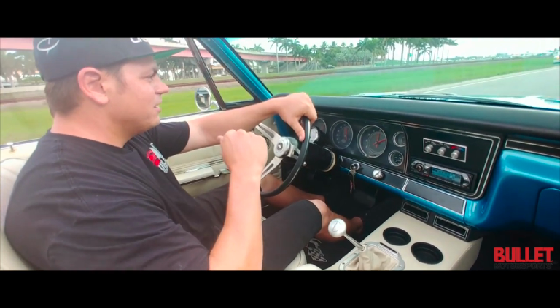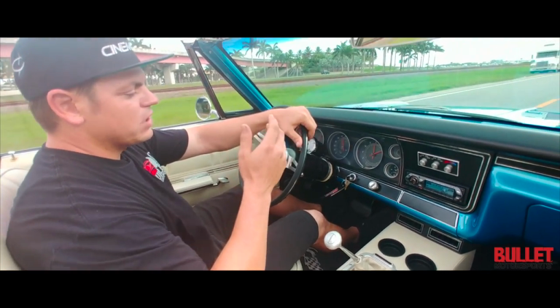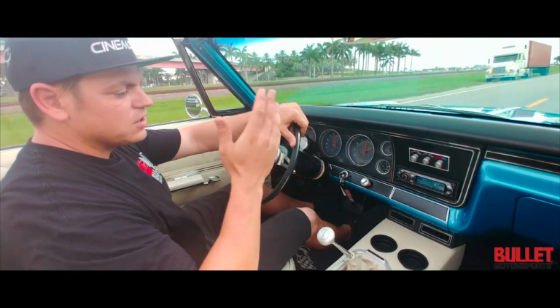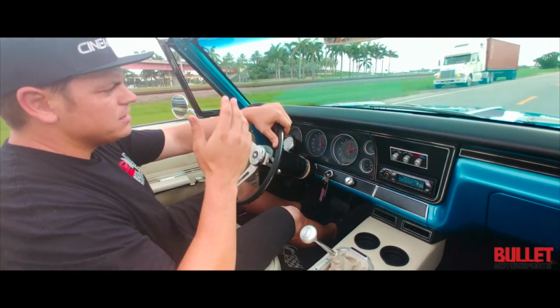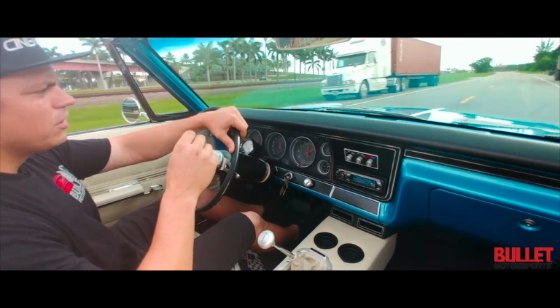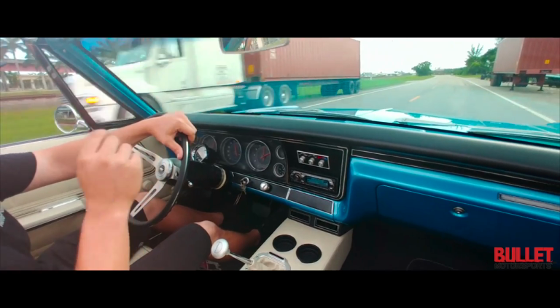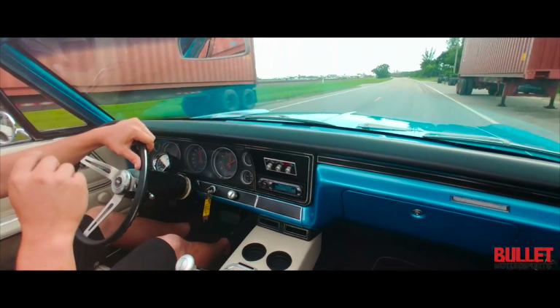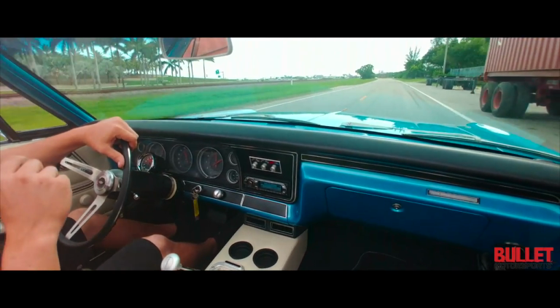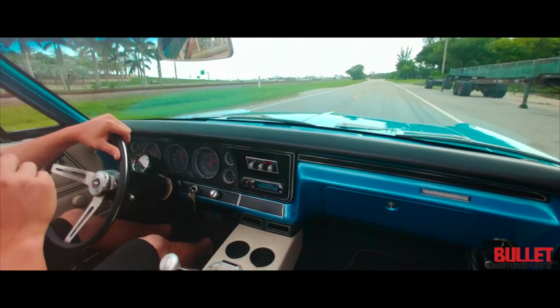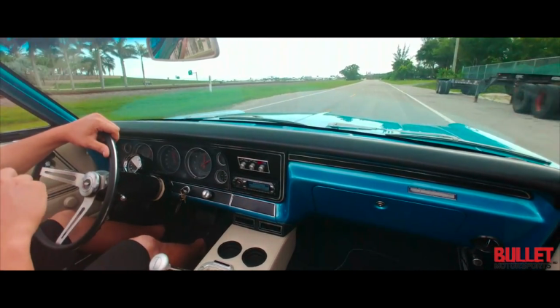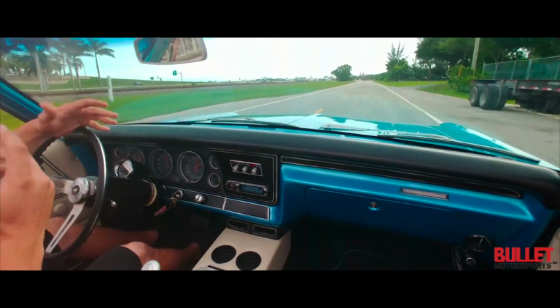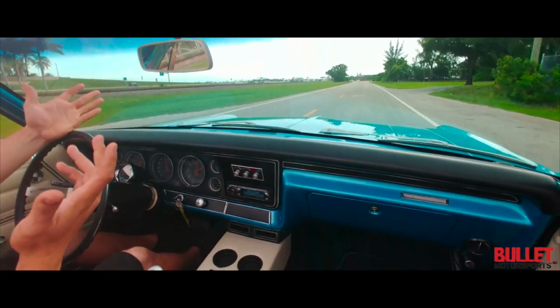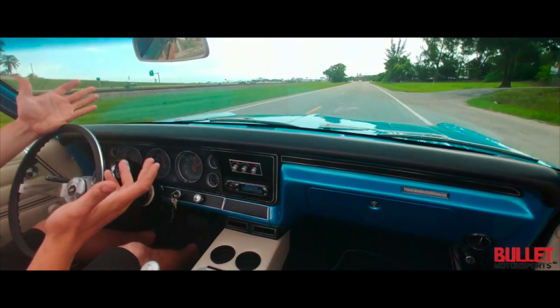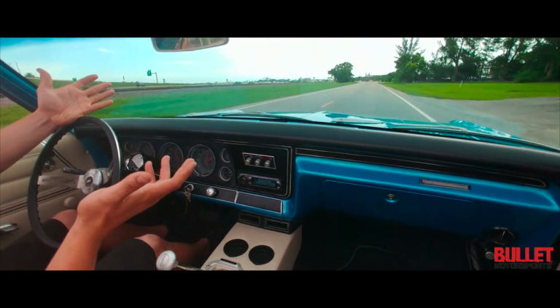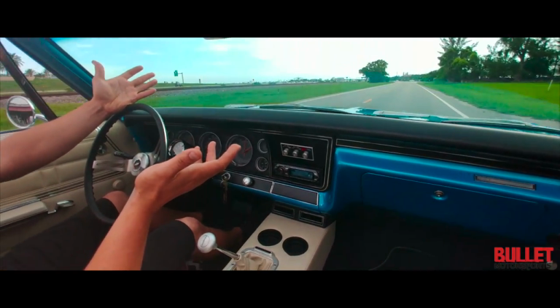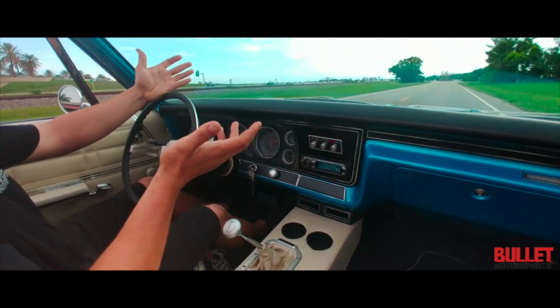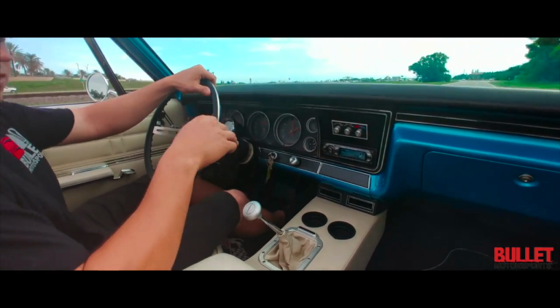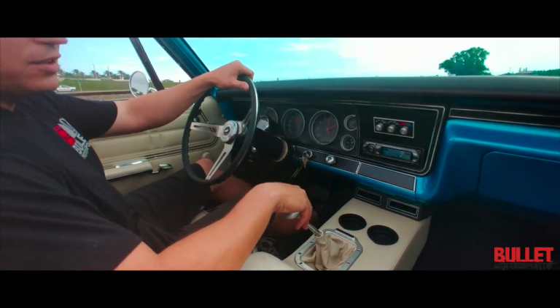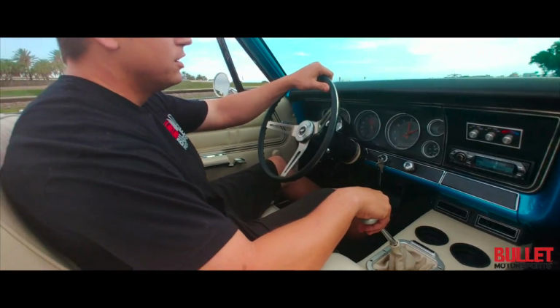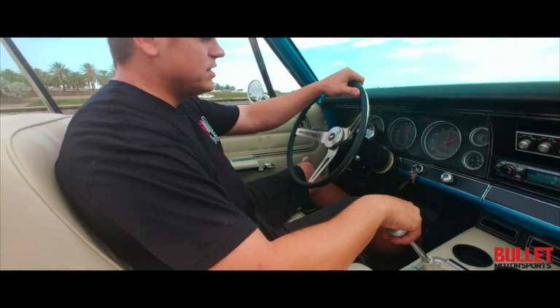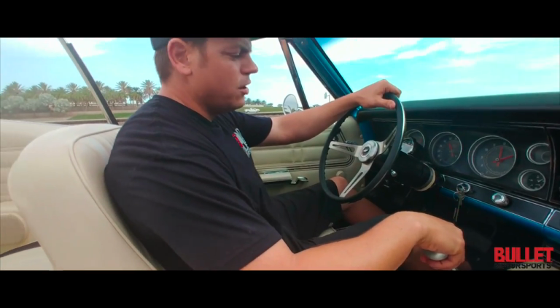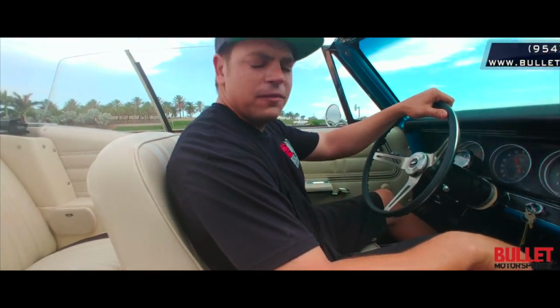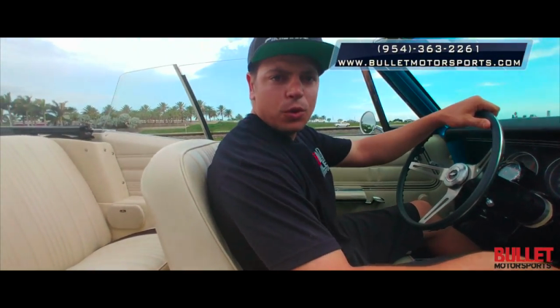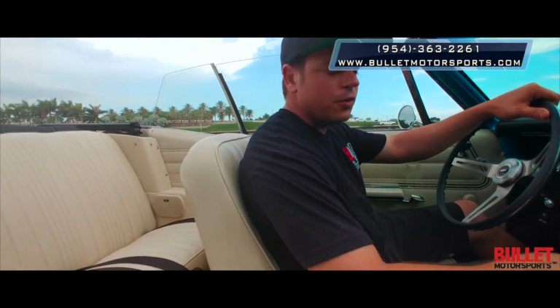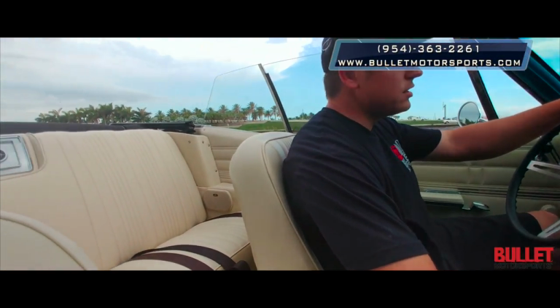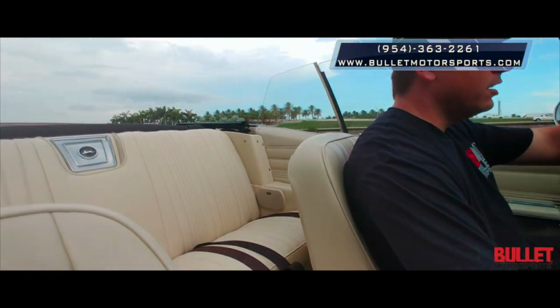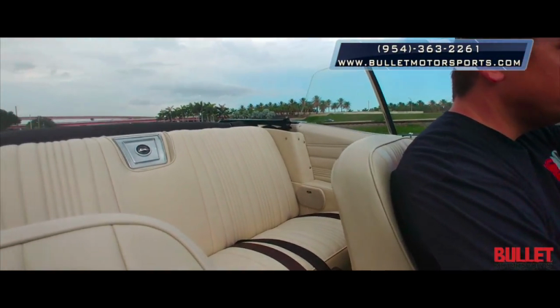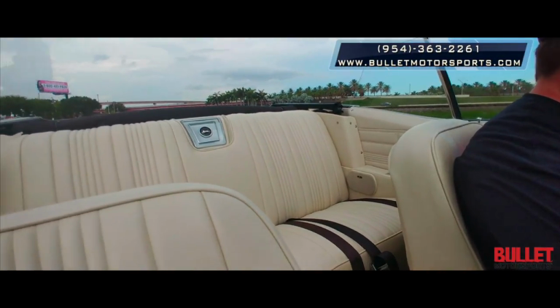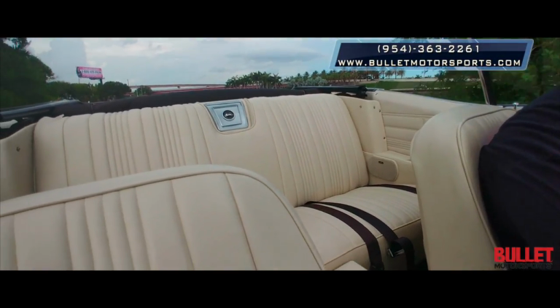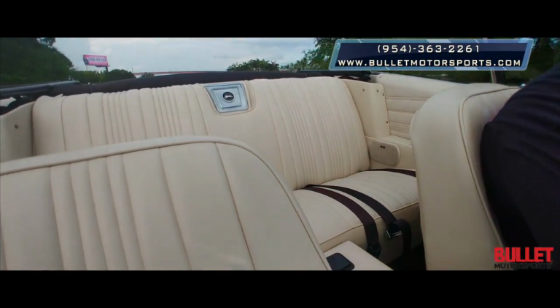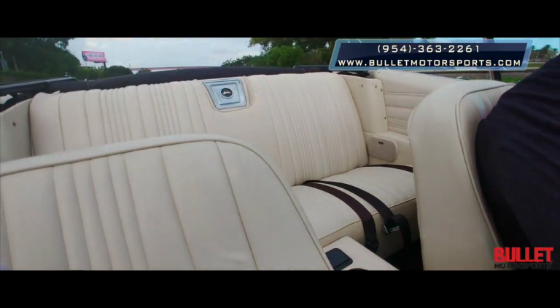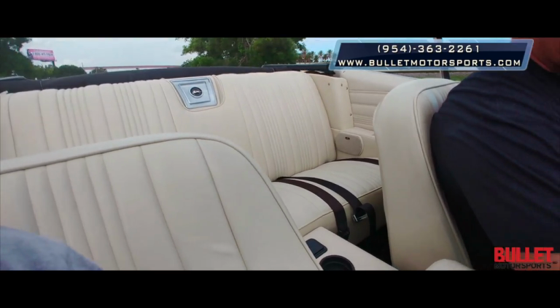It just rides so nice. If you're looking for a turnkey summer car — or whatever, if you want to drive it in winter you can too — give us a call at 954-363-2261.